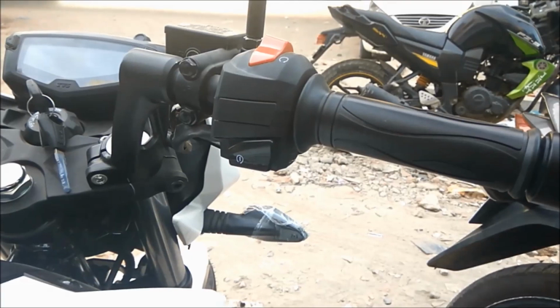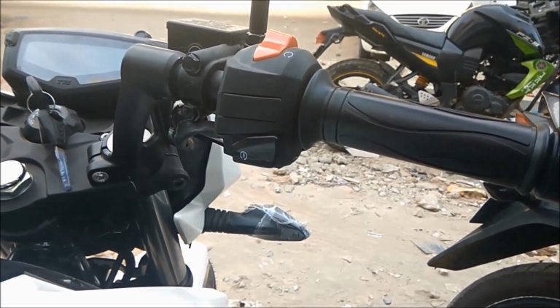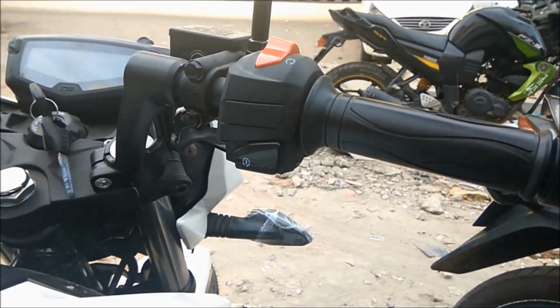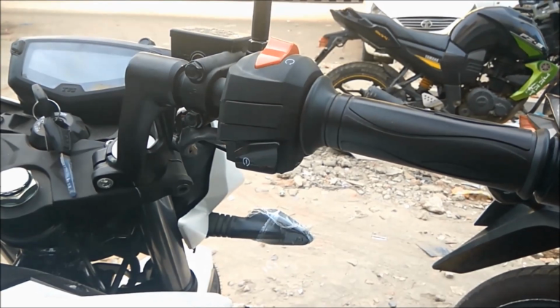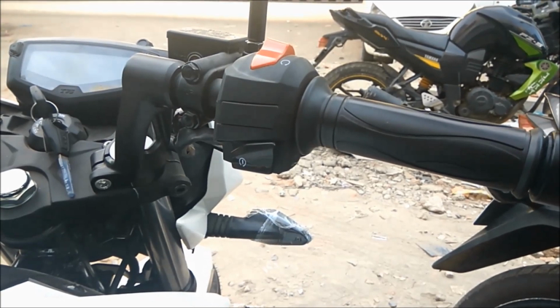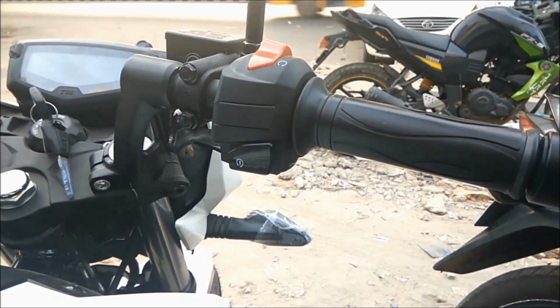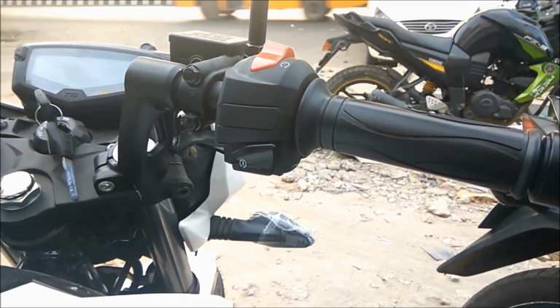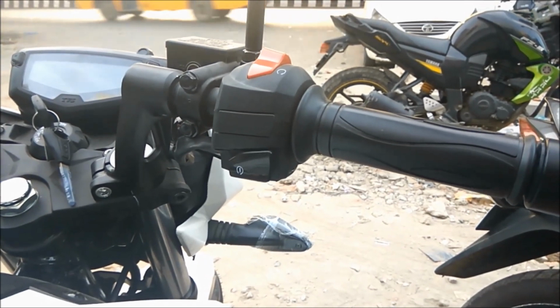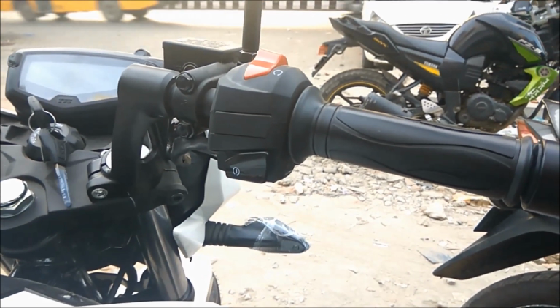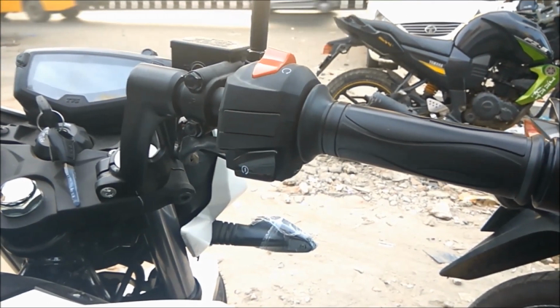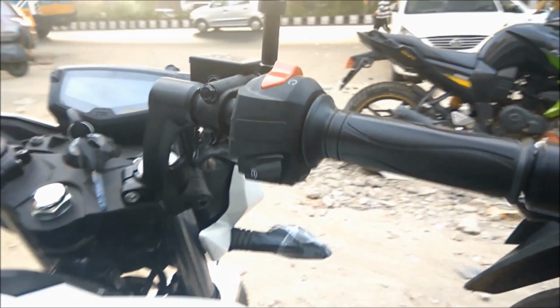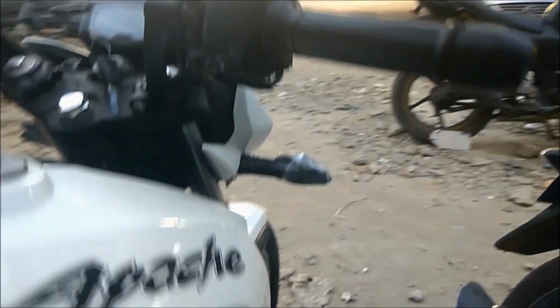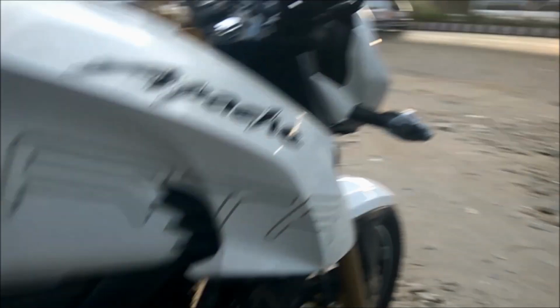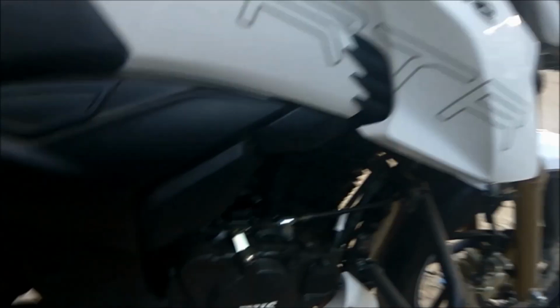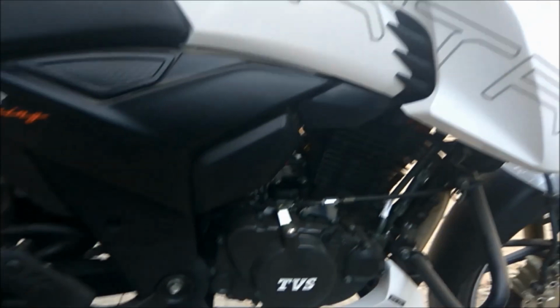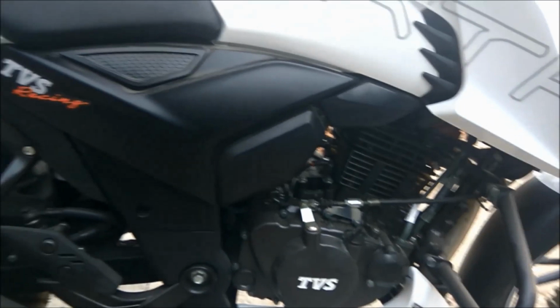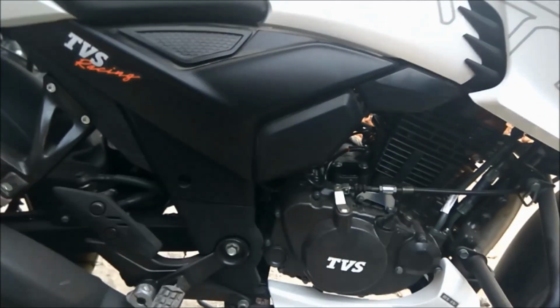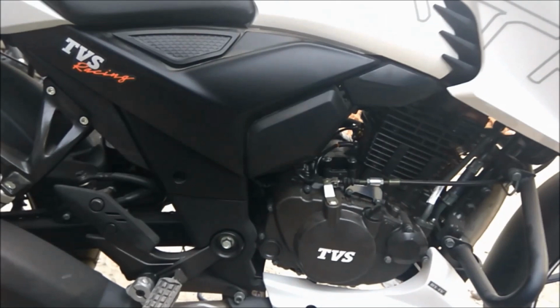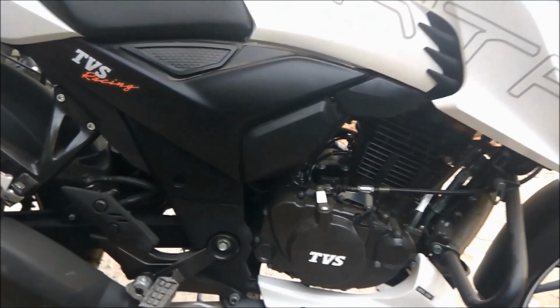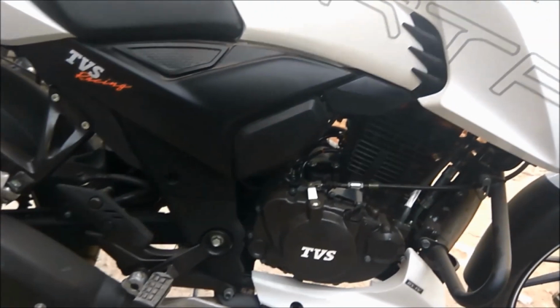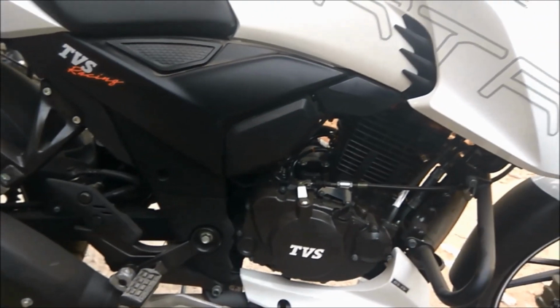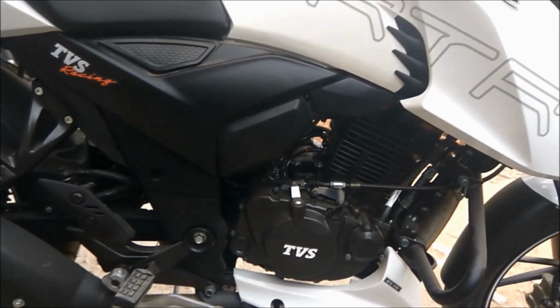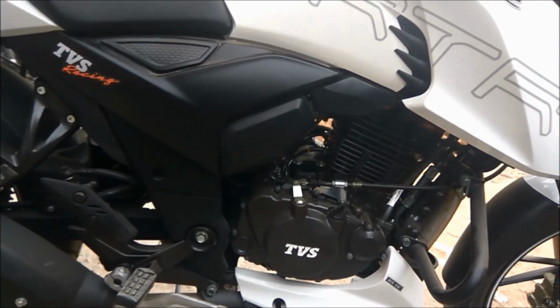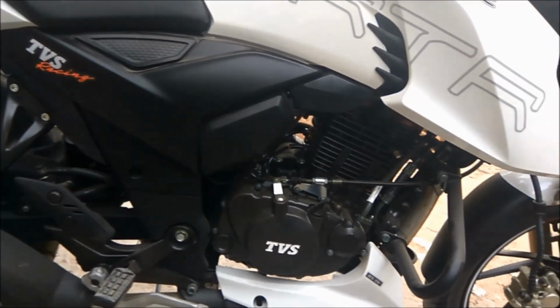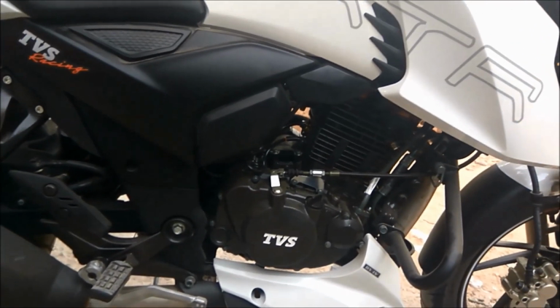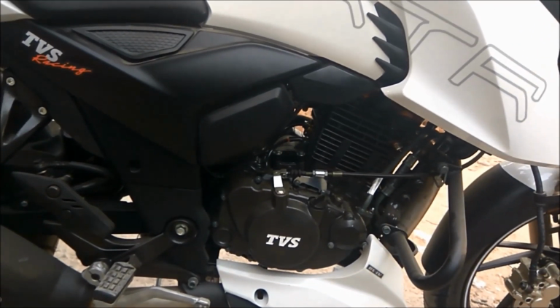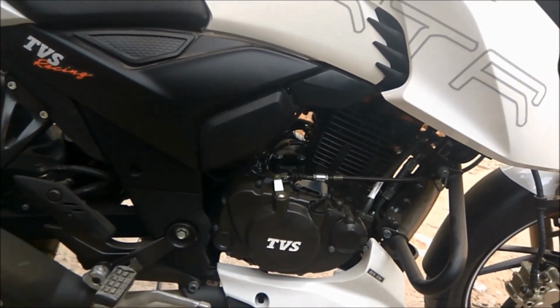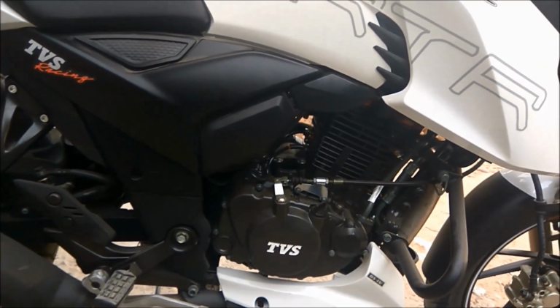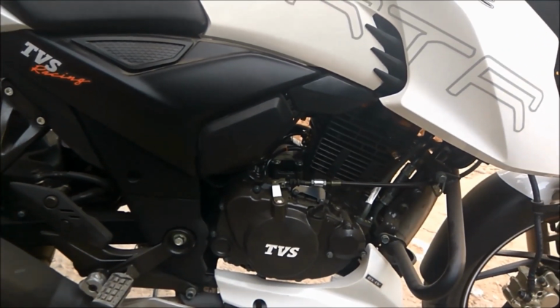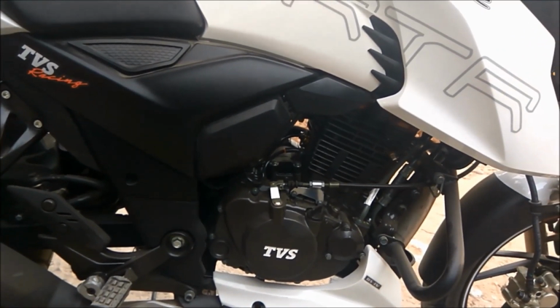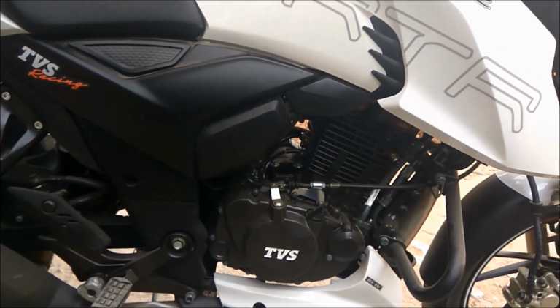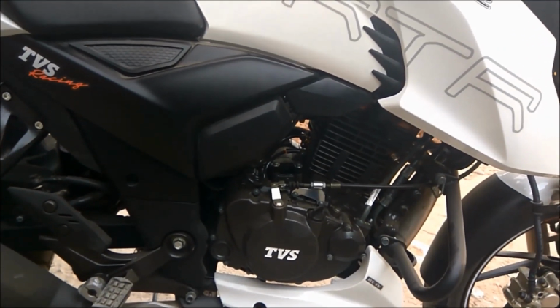The sixth reason is that they have not provided a kickstart option, so in case the battery goes down or the self start doesn't work, there might be a problem. It's my personal opinion that every bike should have a kickstart option.